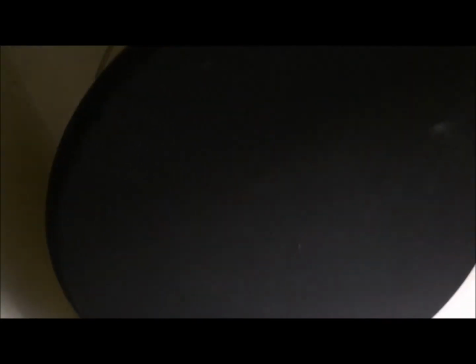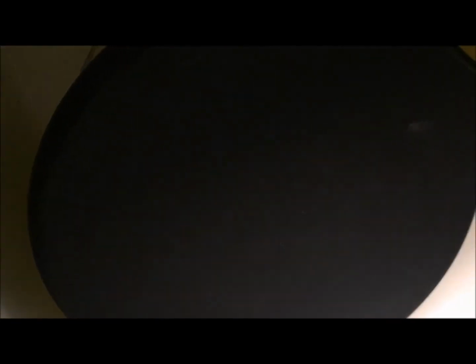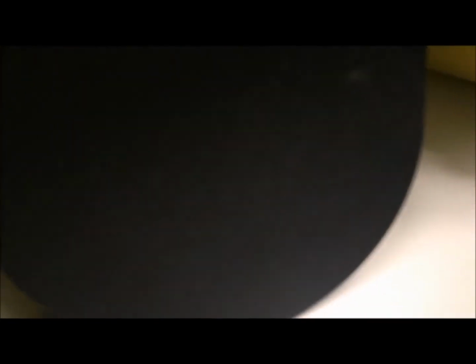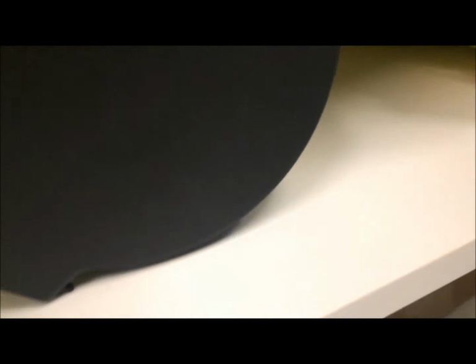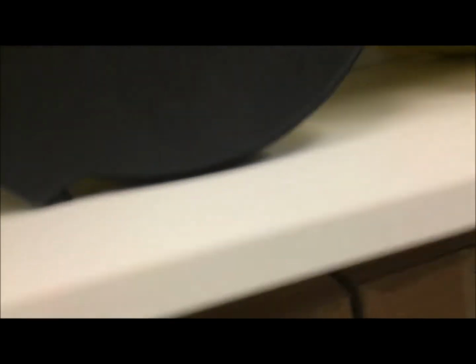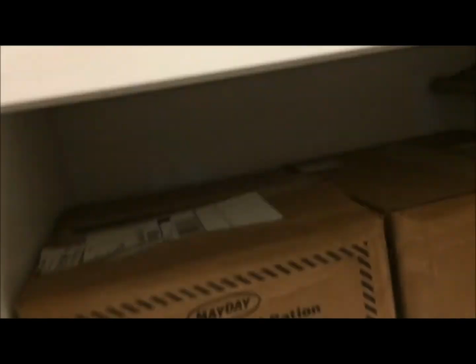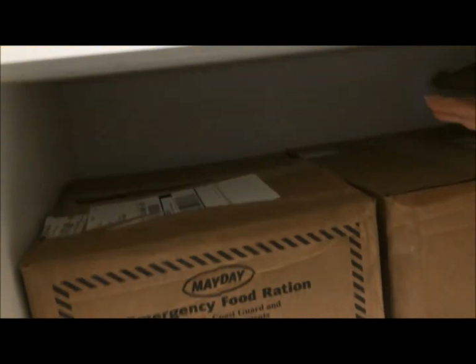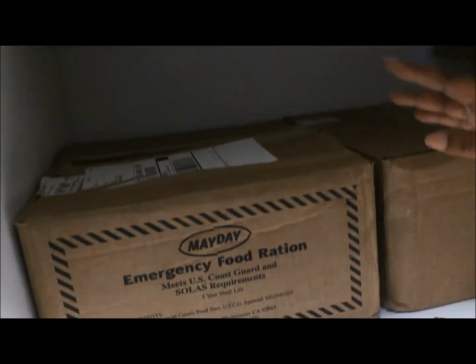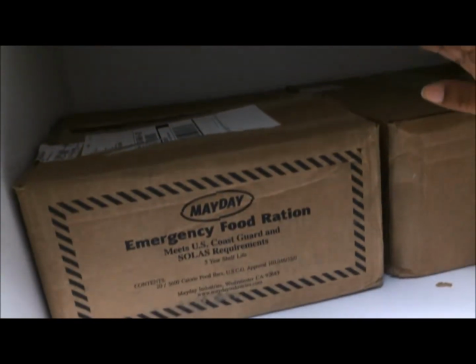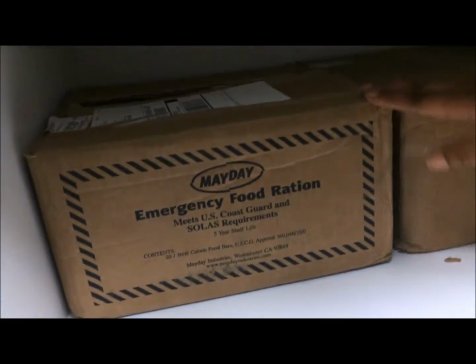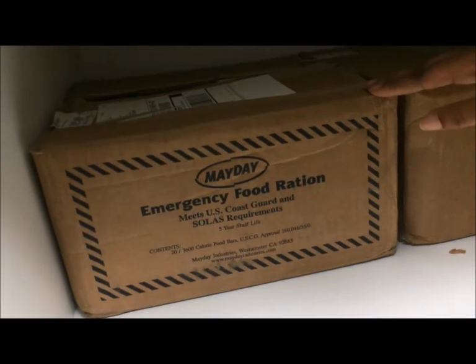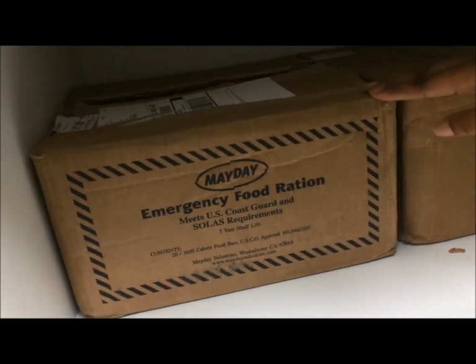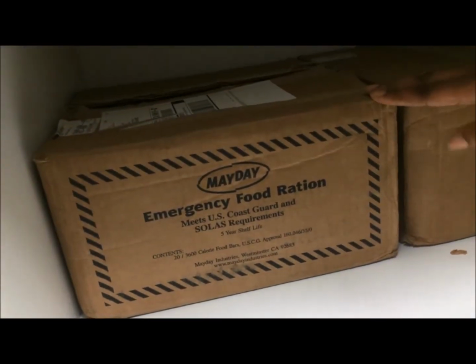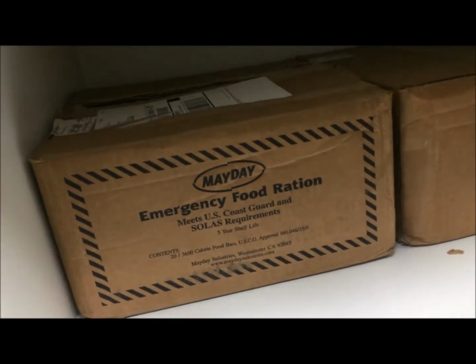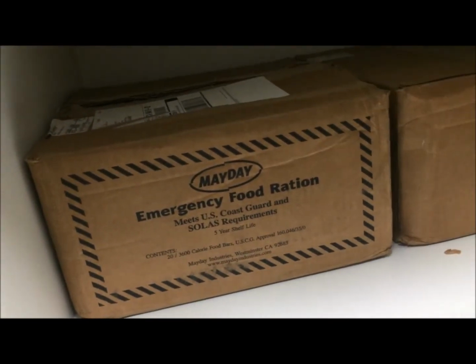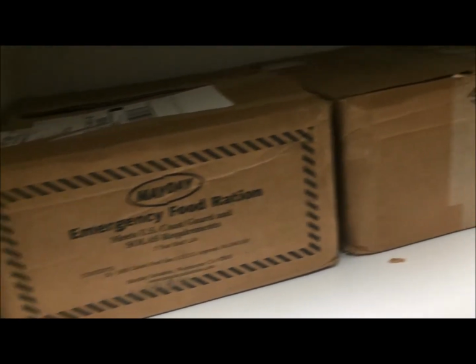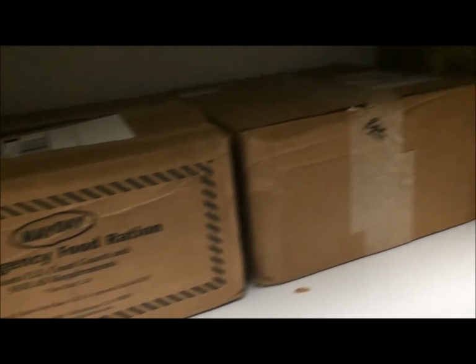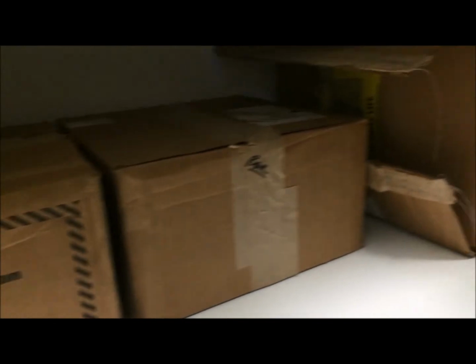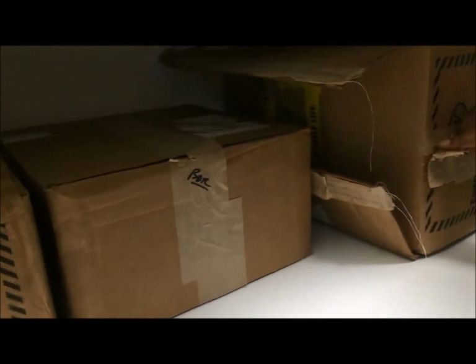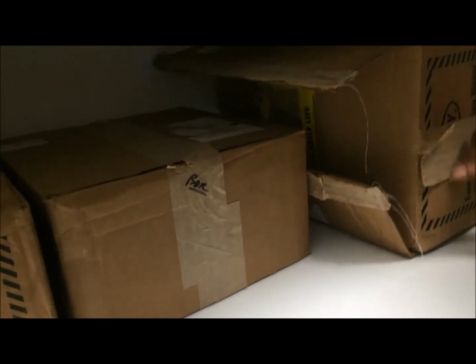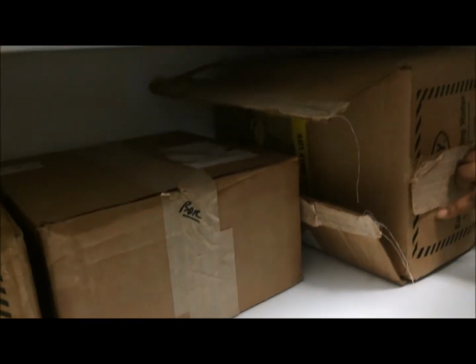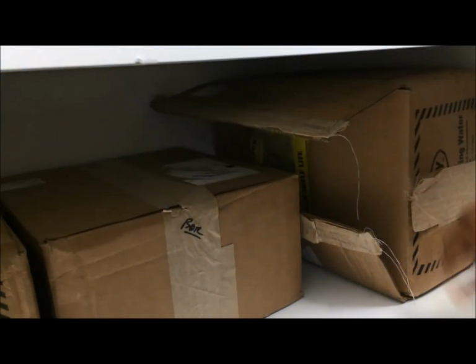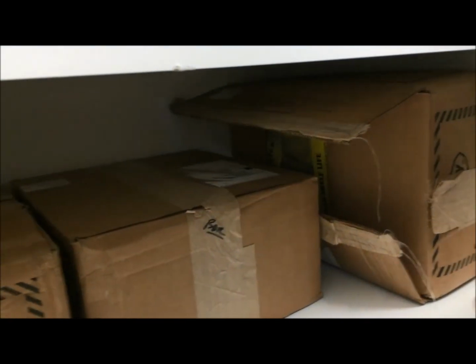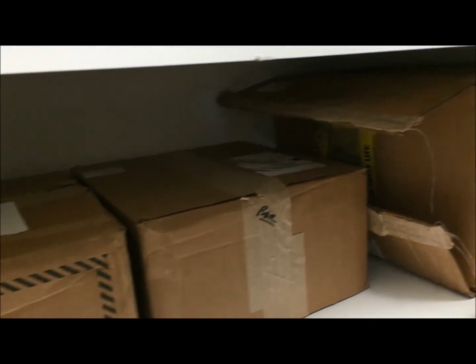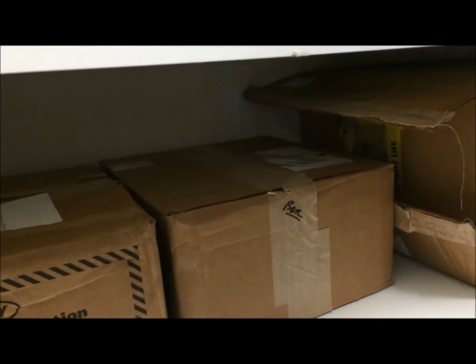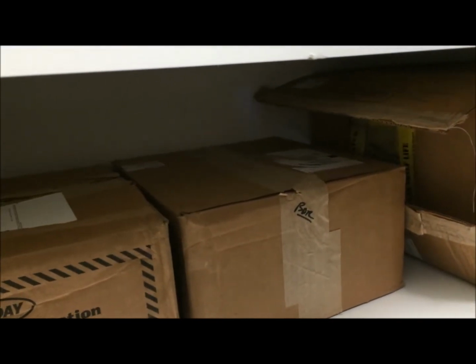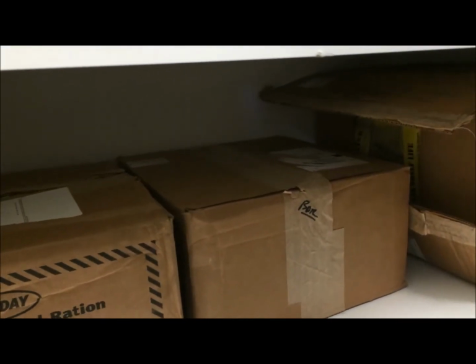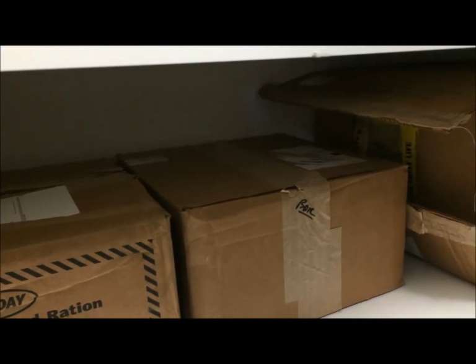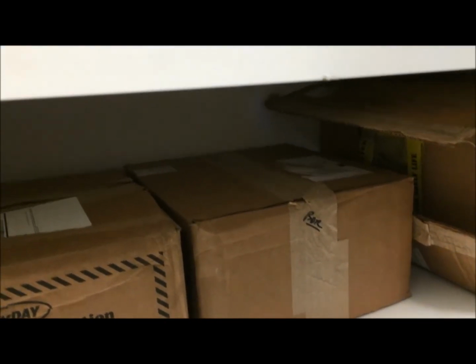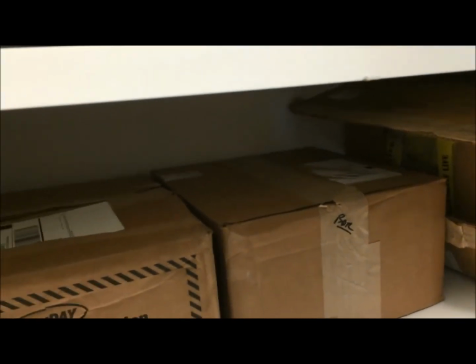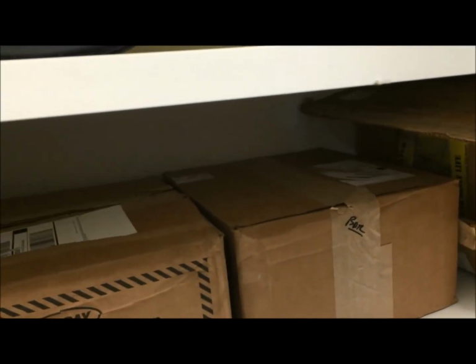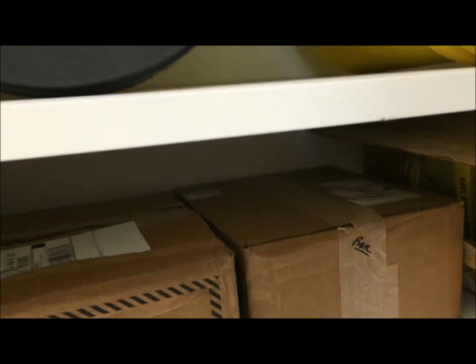Then what we have down here is emergency food and then emergency water right here as well. So we're well overstocked for that just in case of emergency.